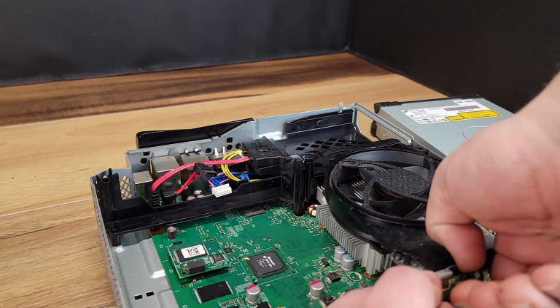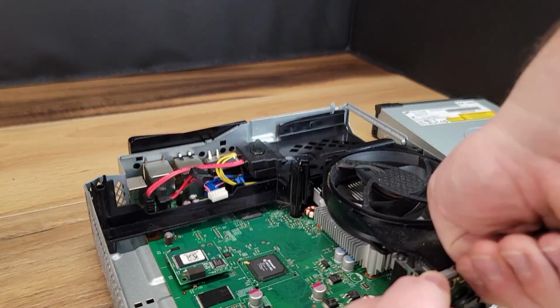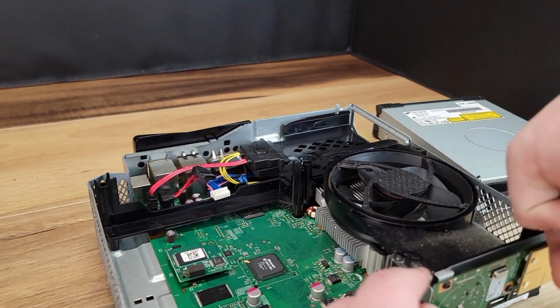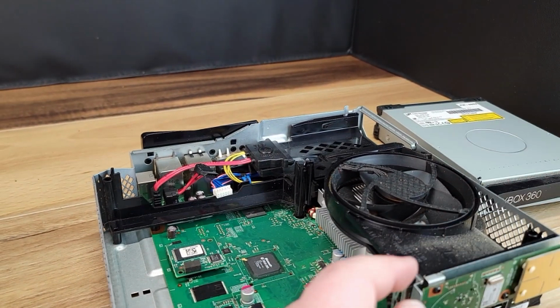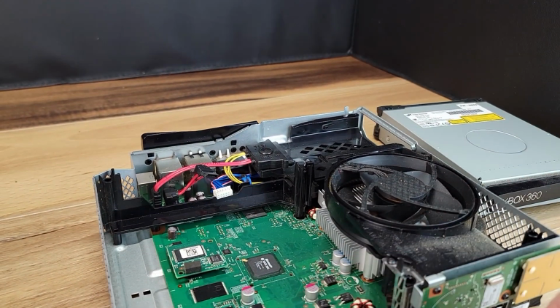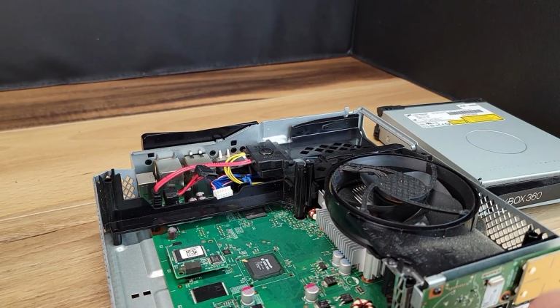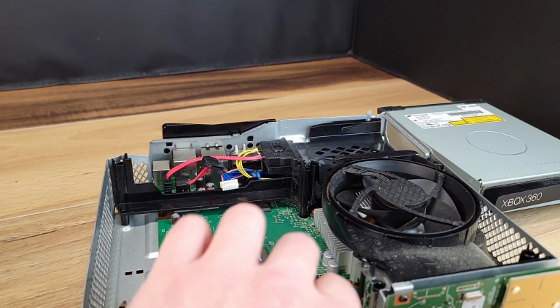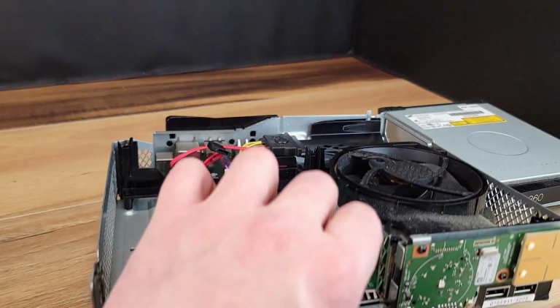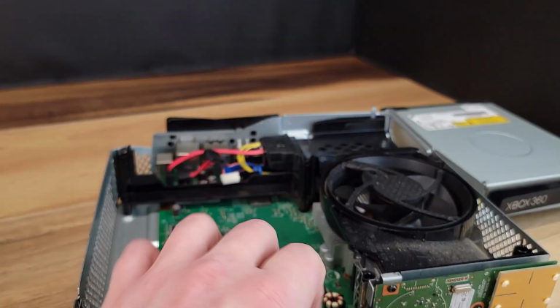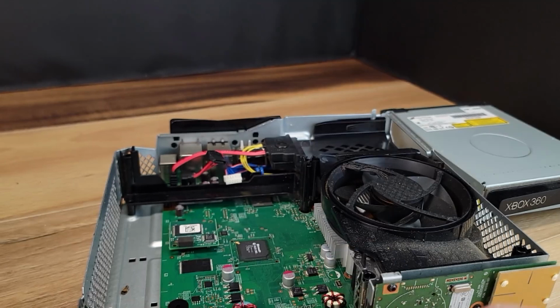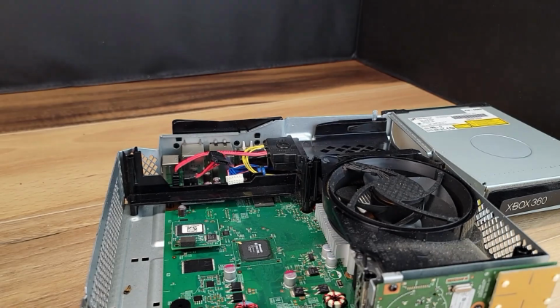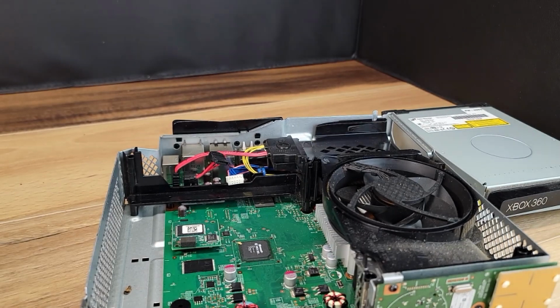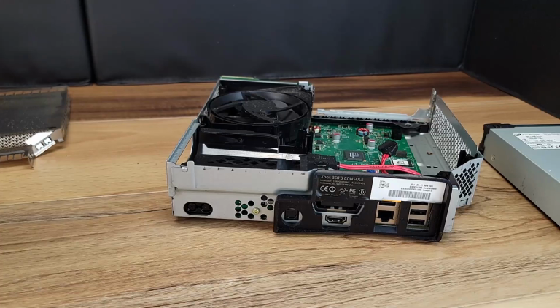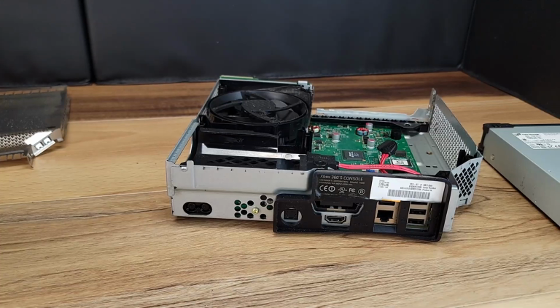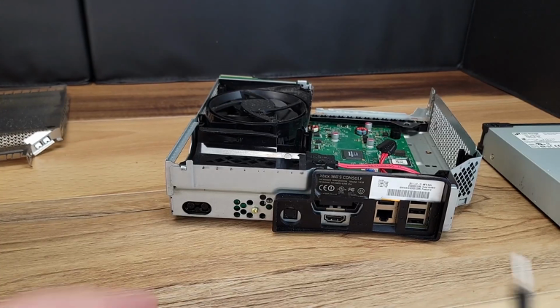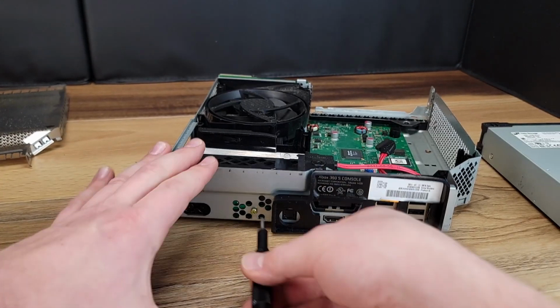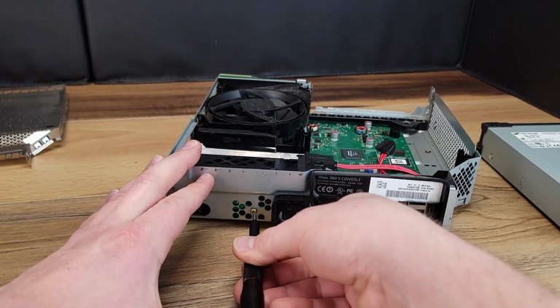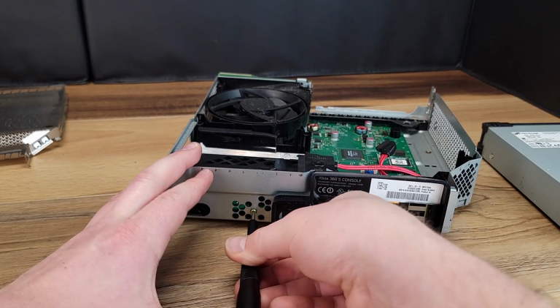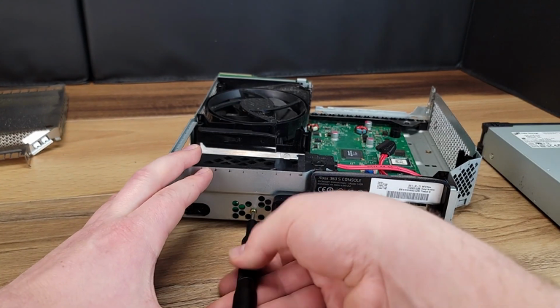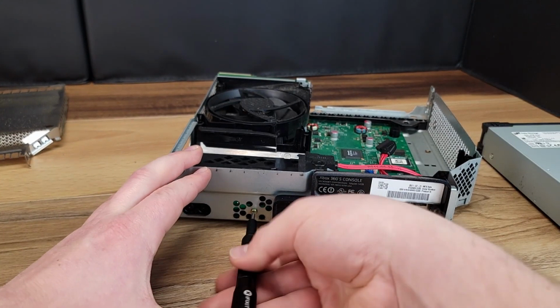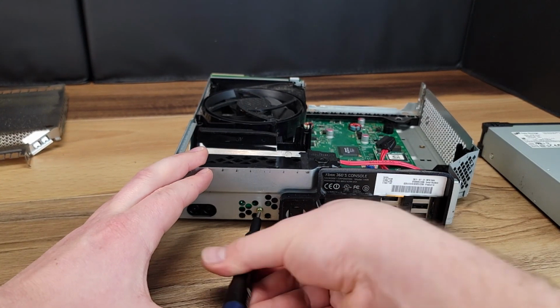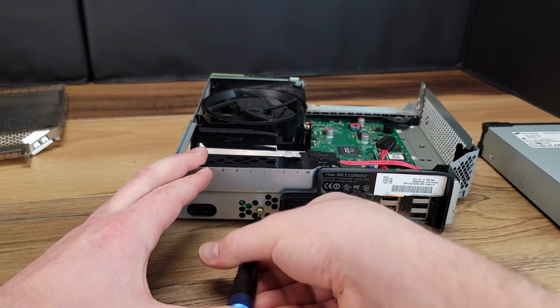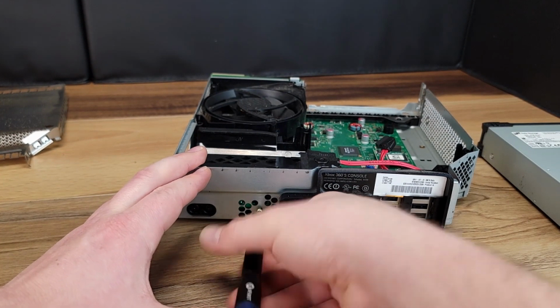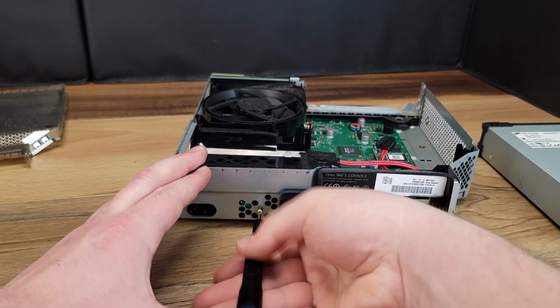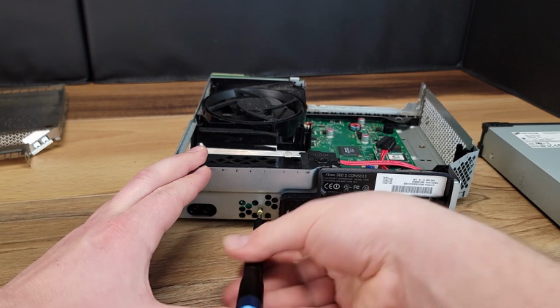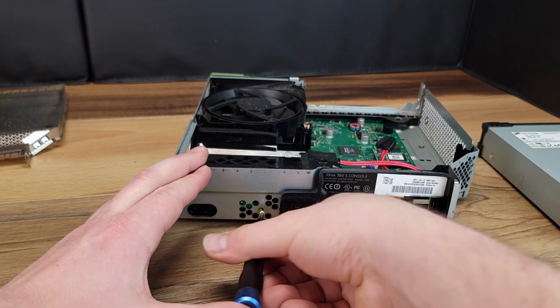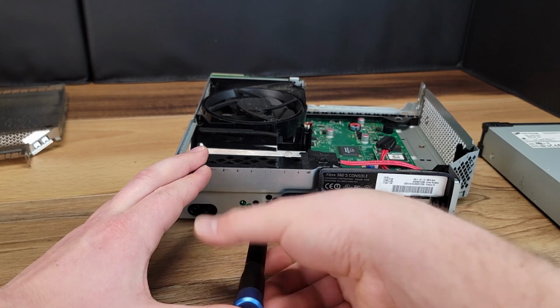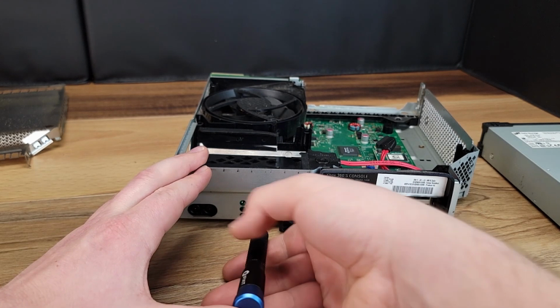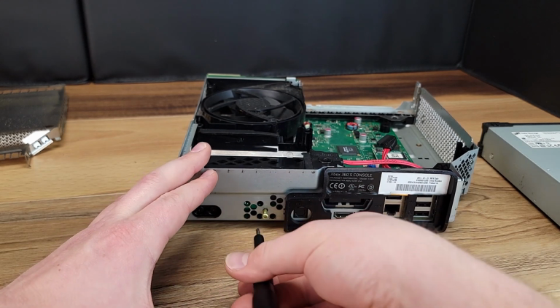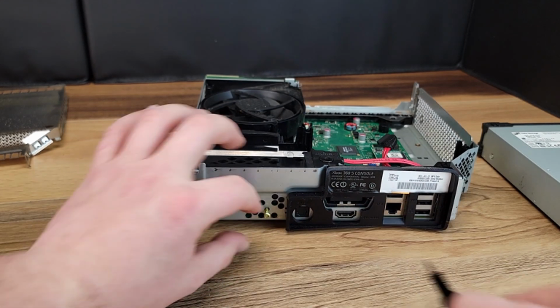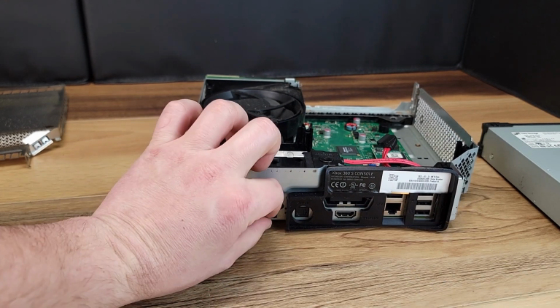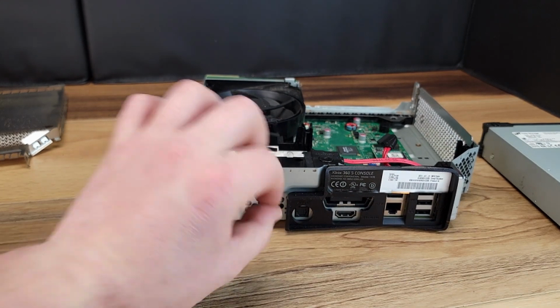Here I simply use my fingernail to pop off the LED trim piece. Next we will remove the two screws holding in the hard drive tray. Note that one is in the back of the unit and one will be underneath.